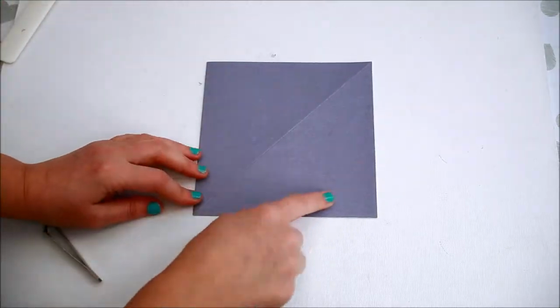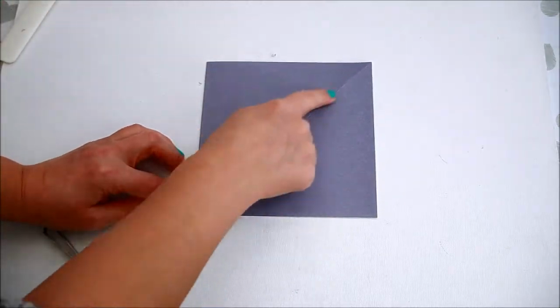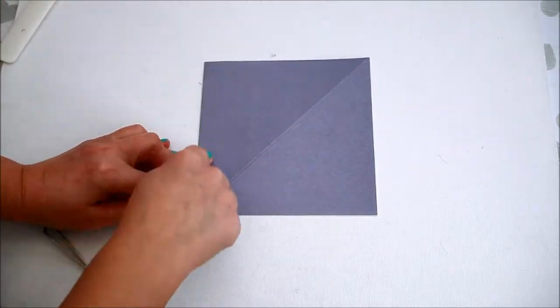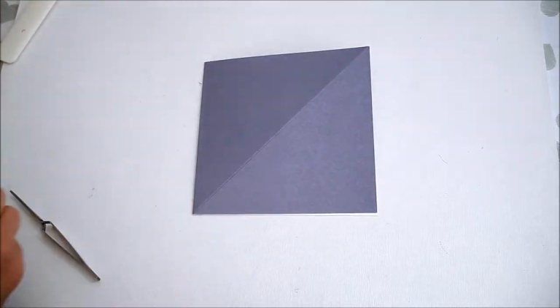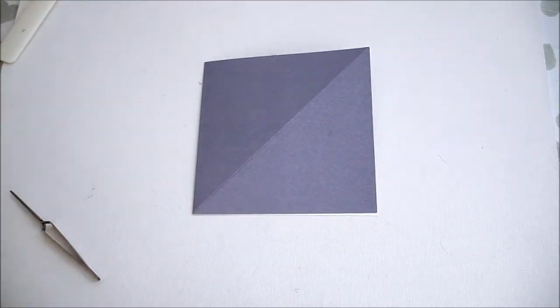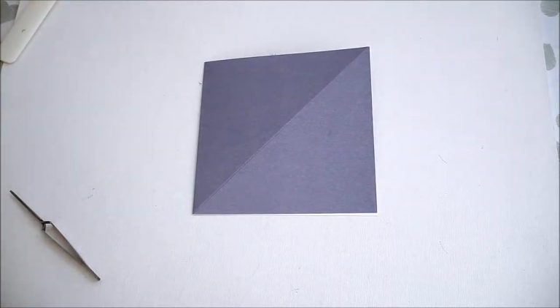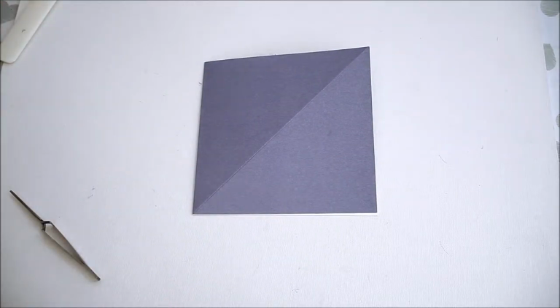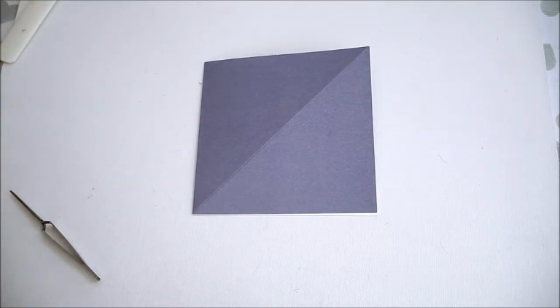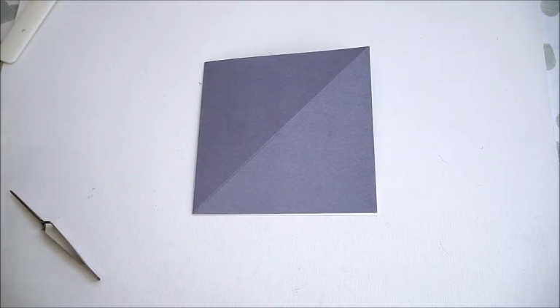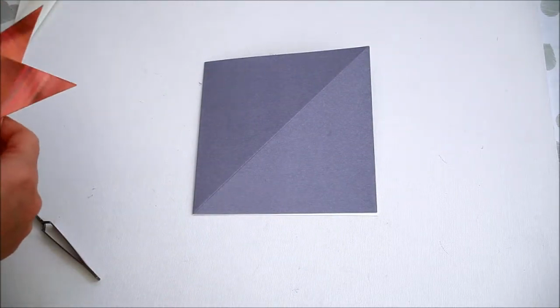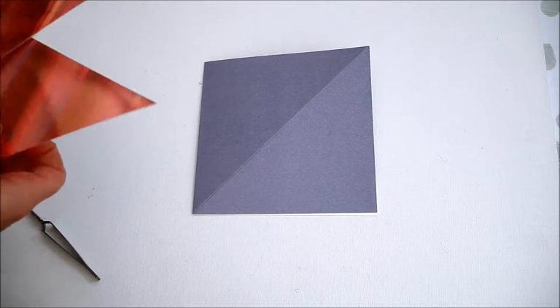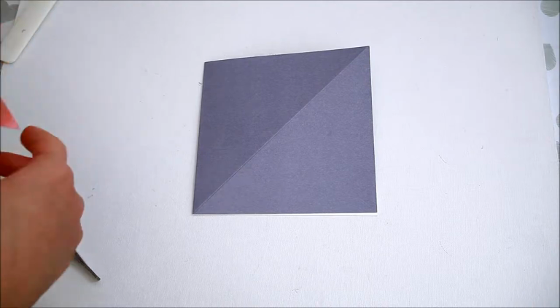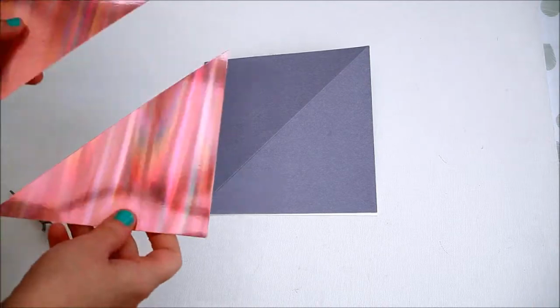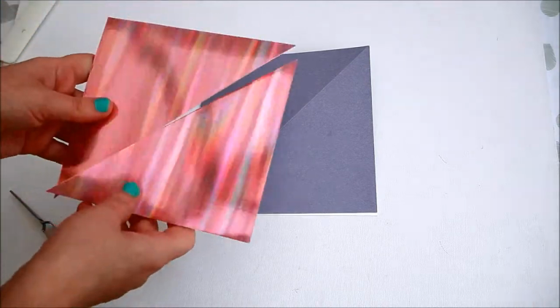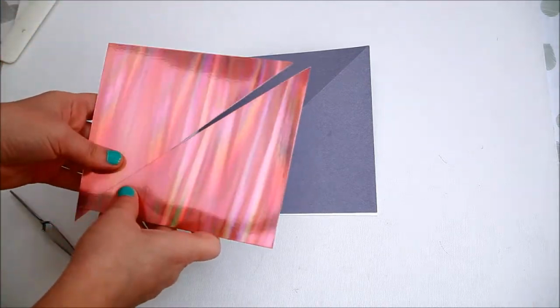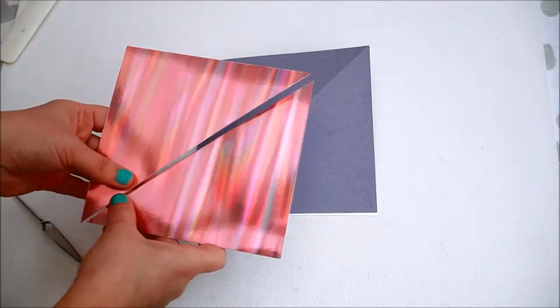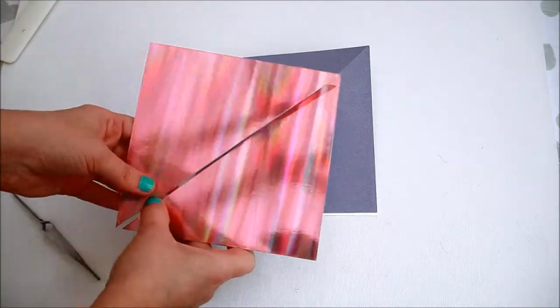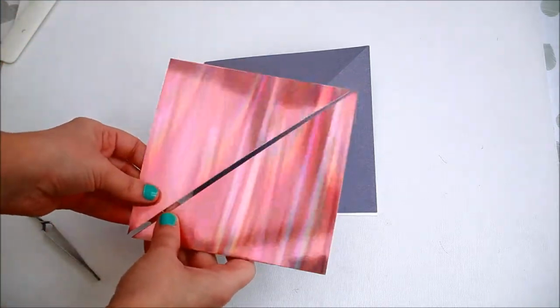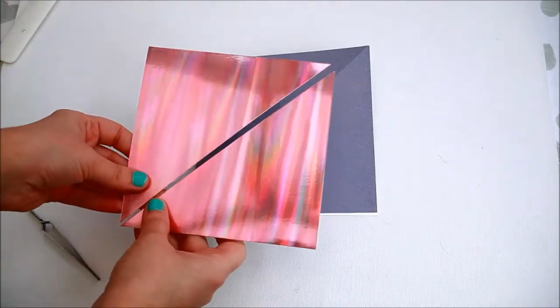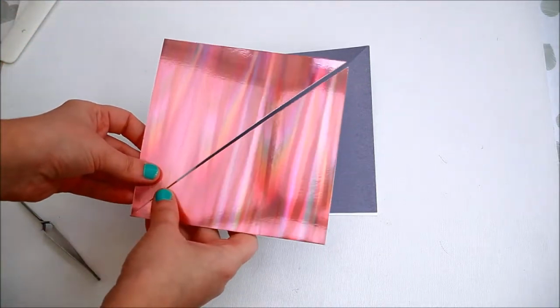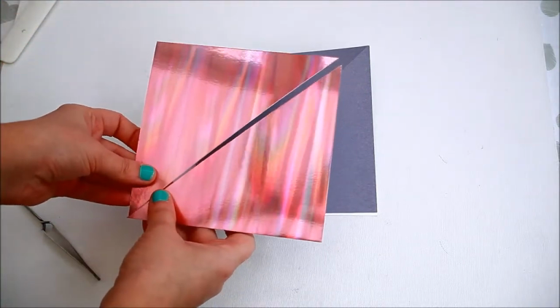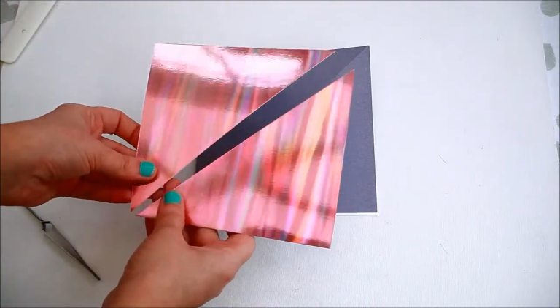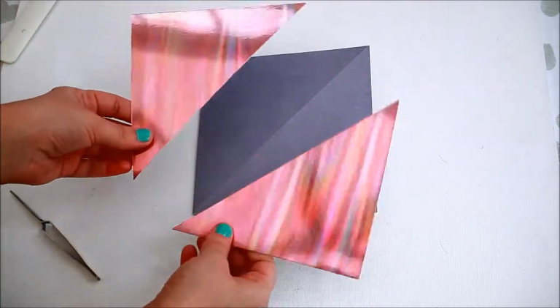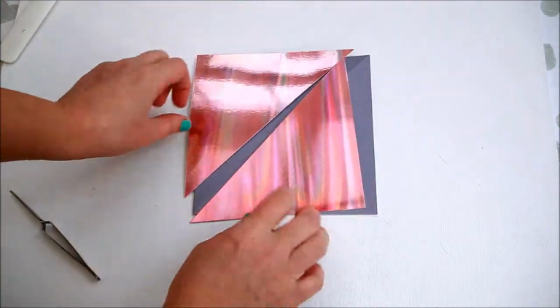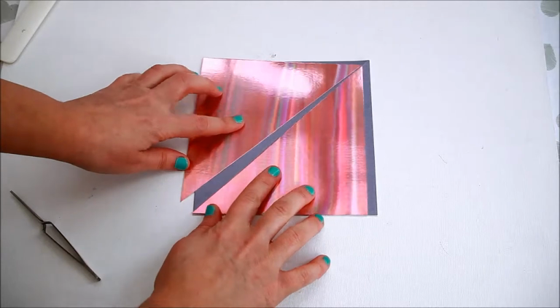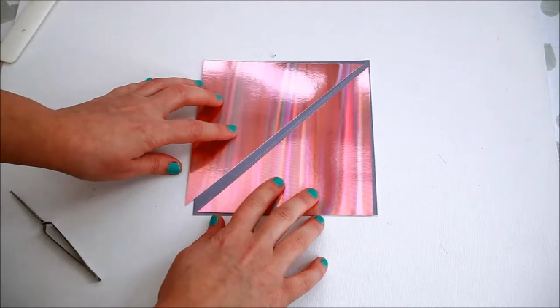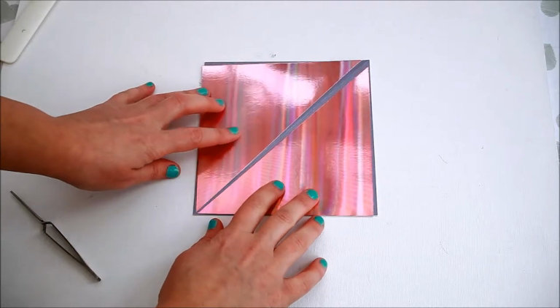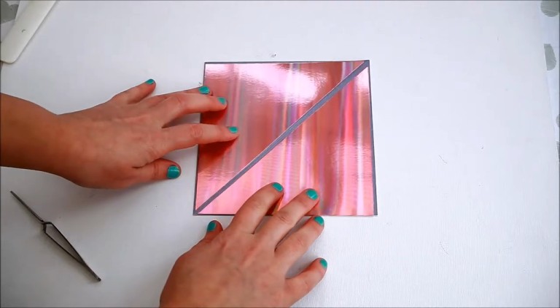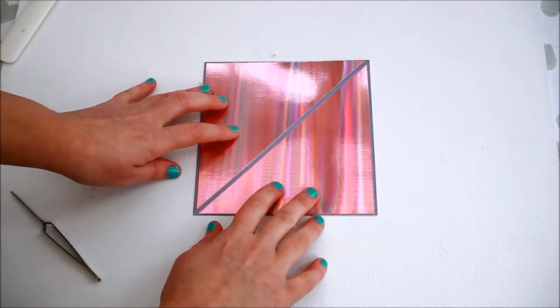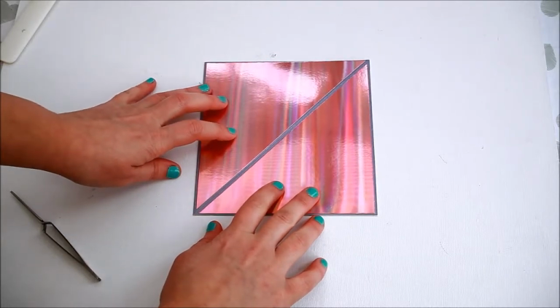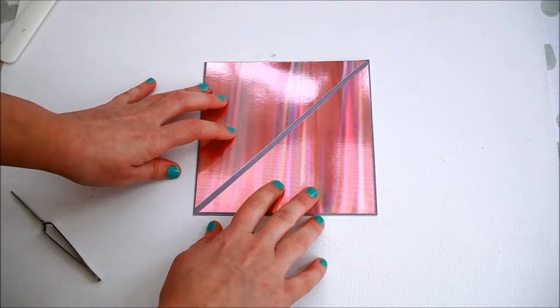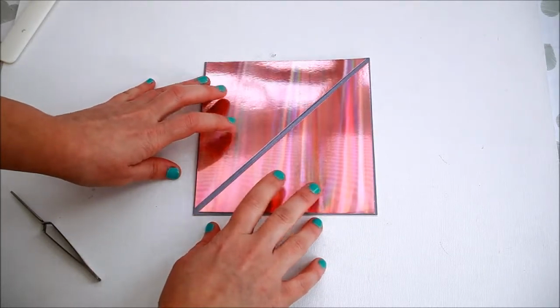Now we're going to mat the front of the card. The easiest way to do so is to cut a slightly smaller square of paper or card and cut it in half on an angle.